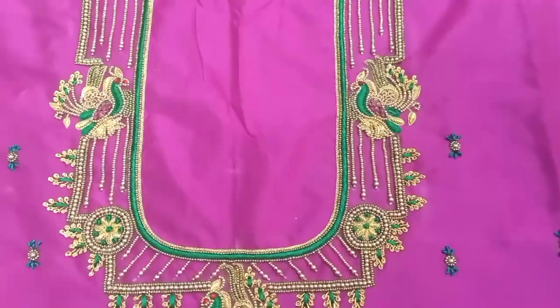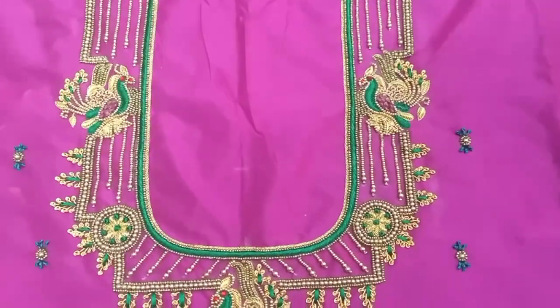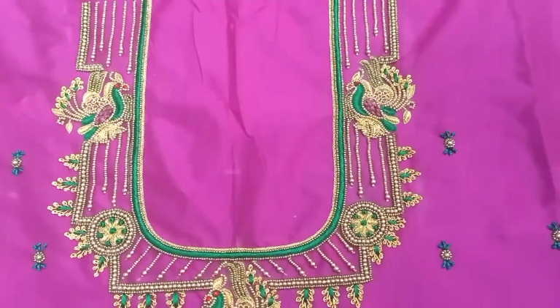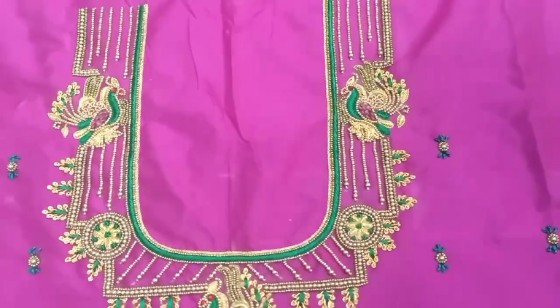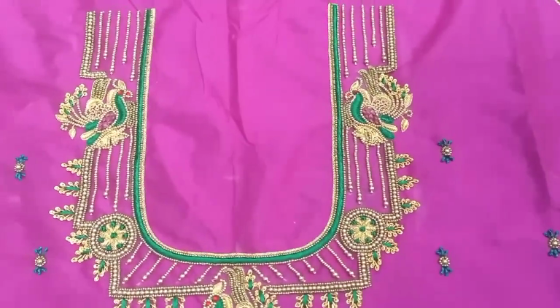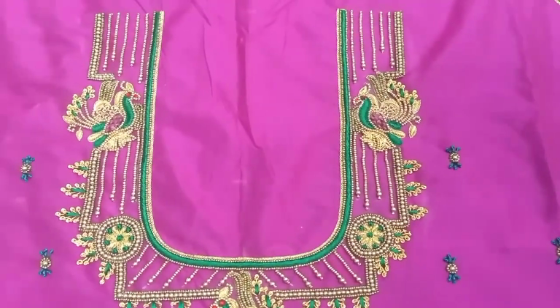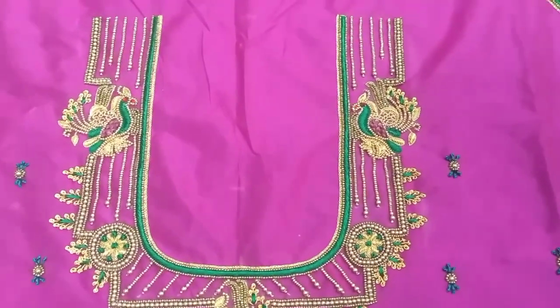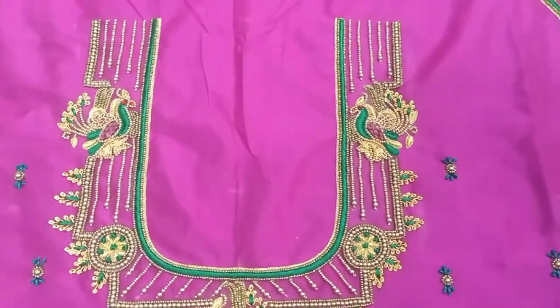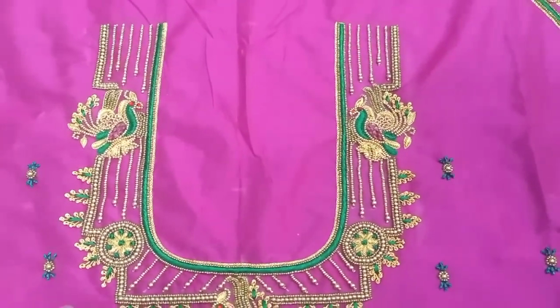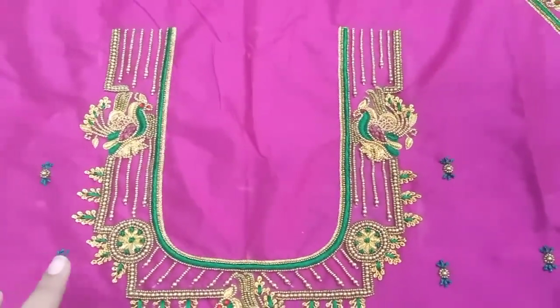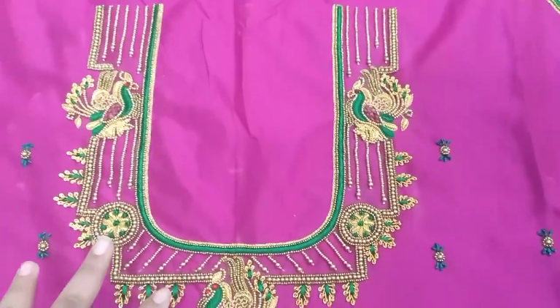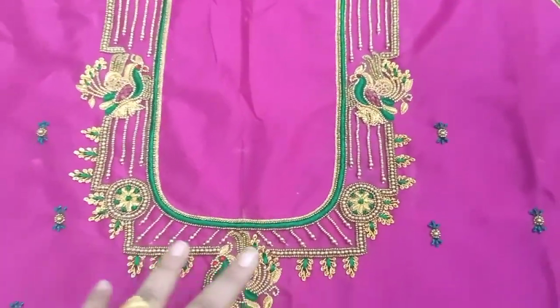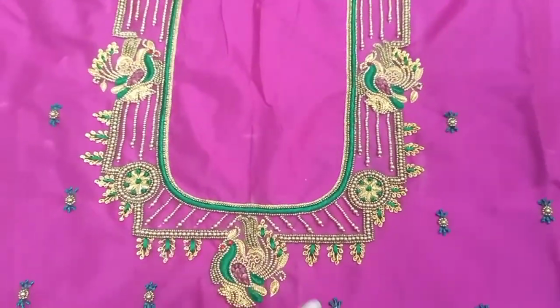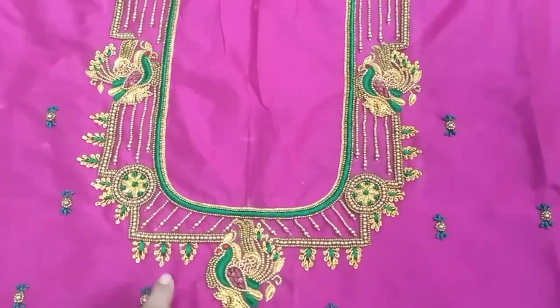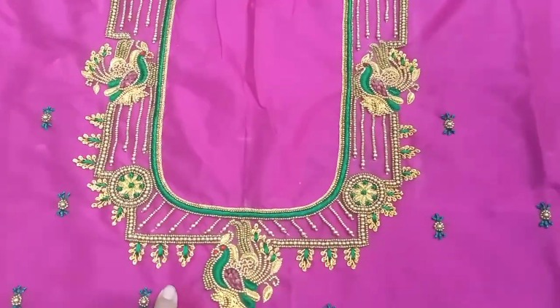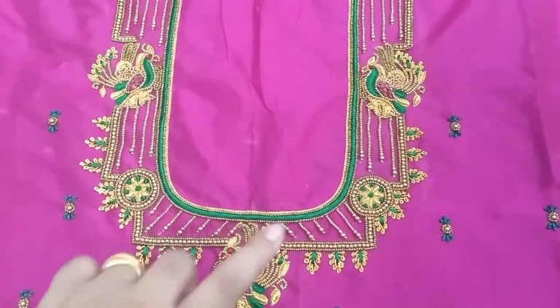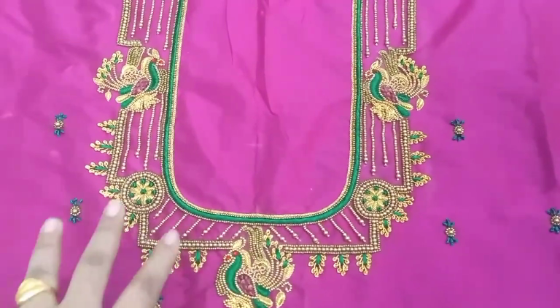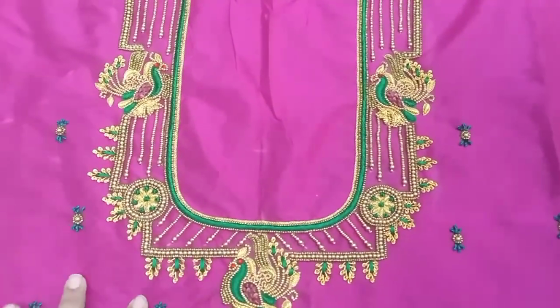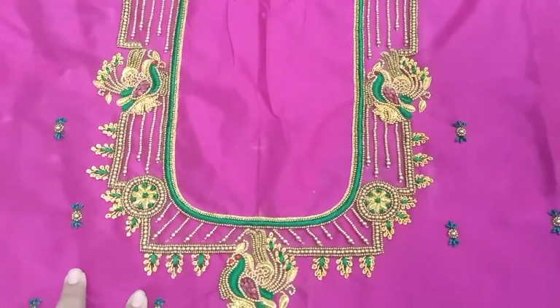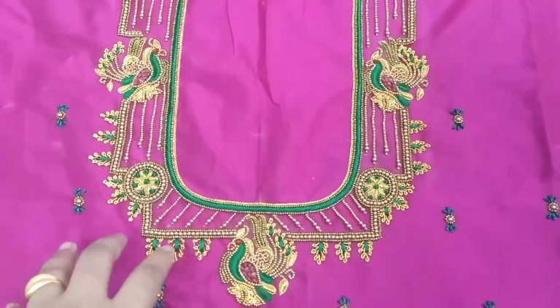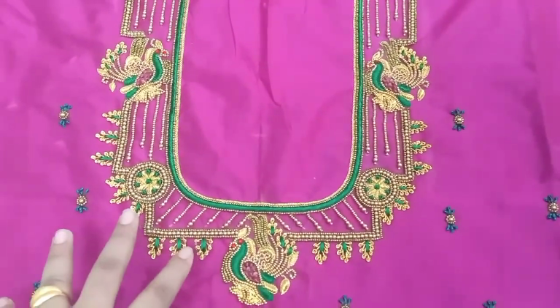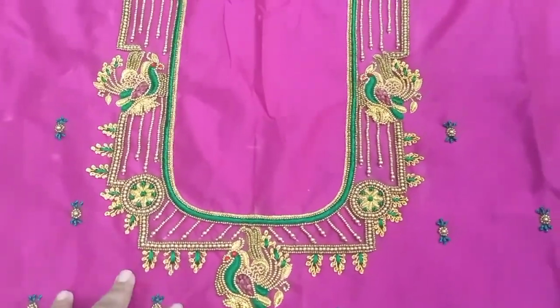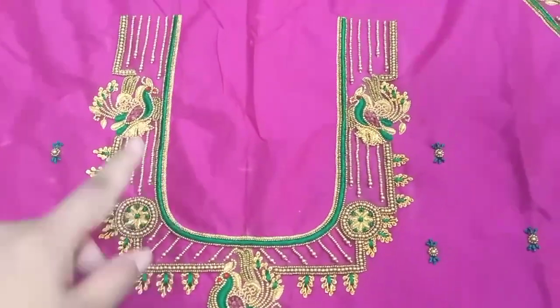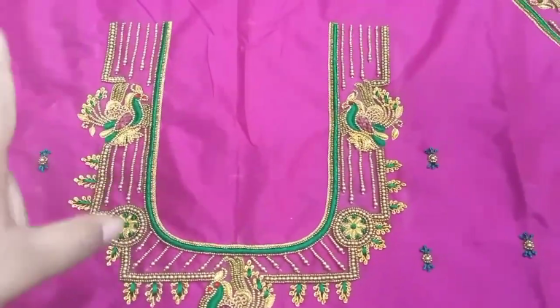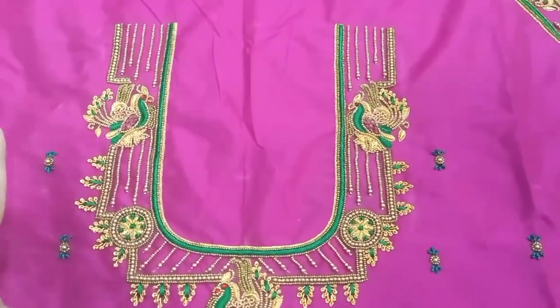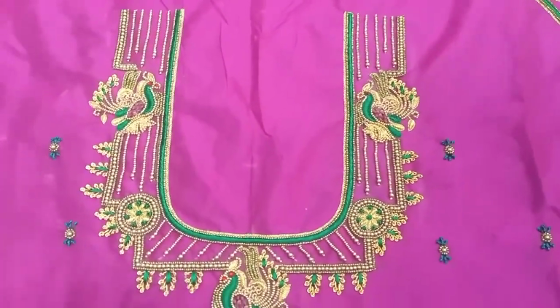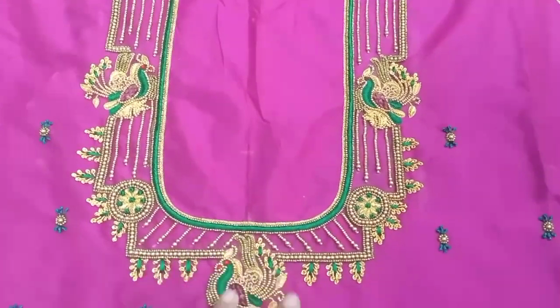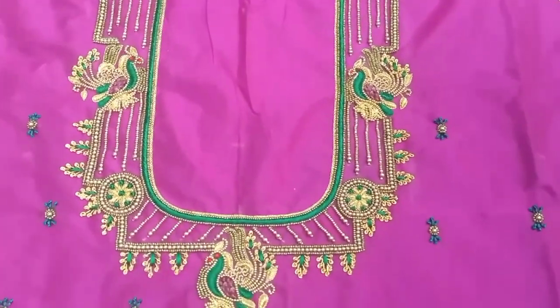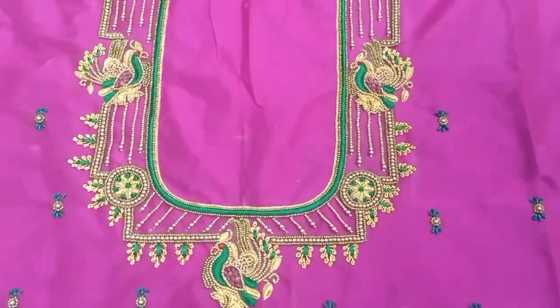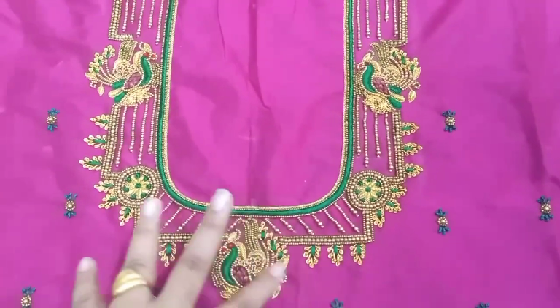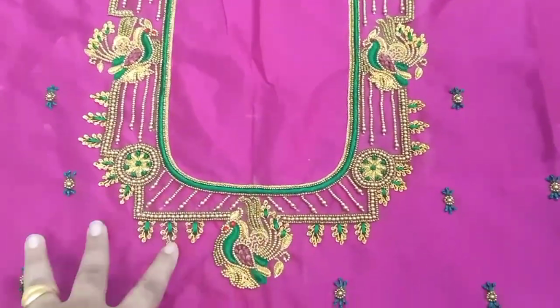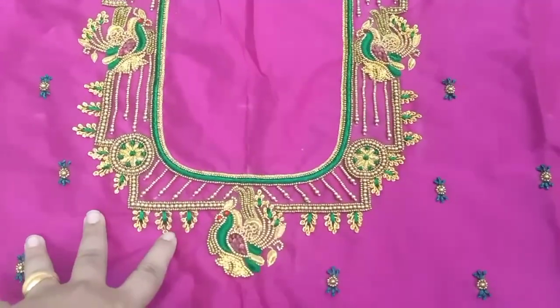Hello all, welcome back to my channel. This tutorial looks at a soprano blouse piece. This is a heavy blouse with sleeves — a very grand design for the customer to choose.